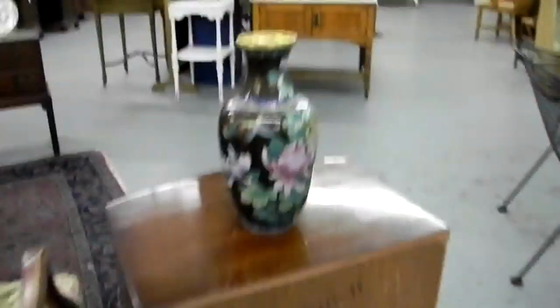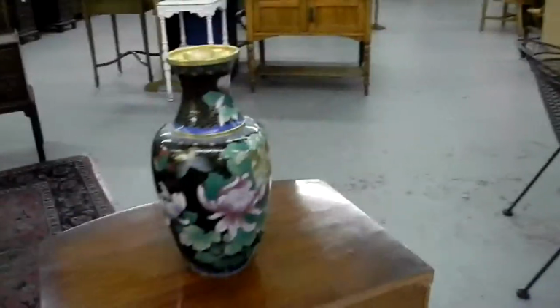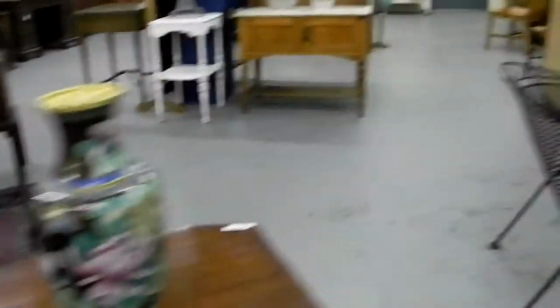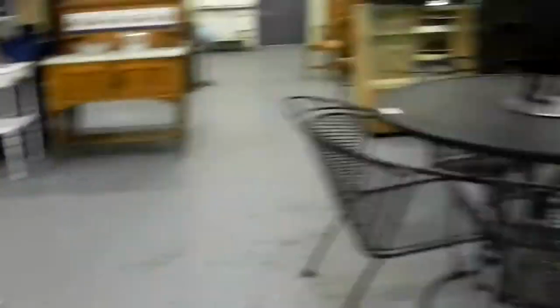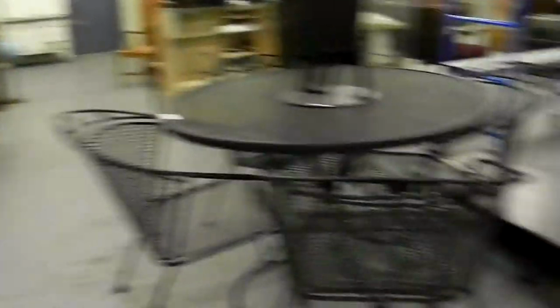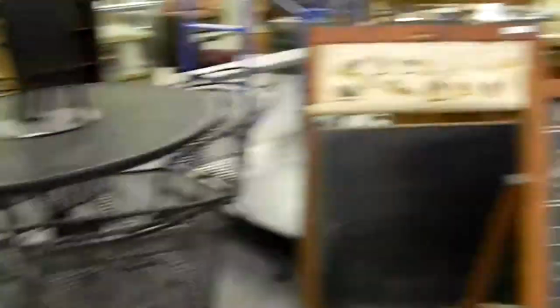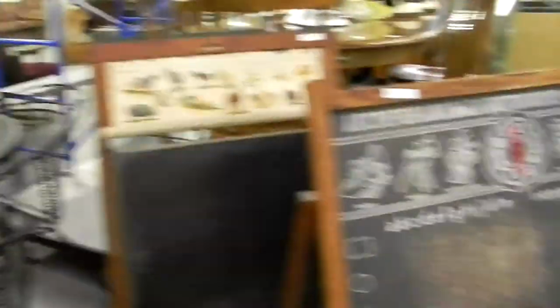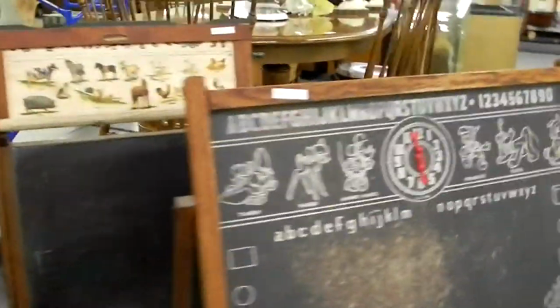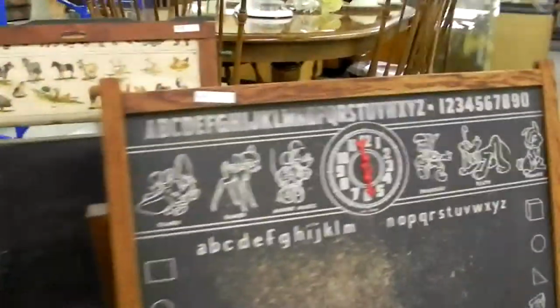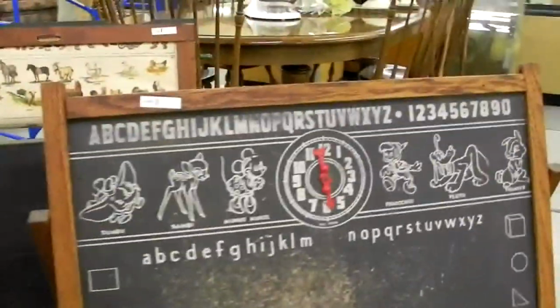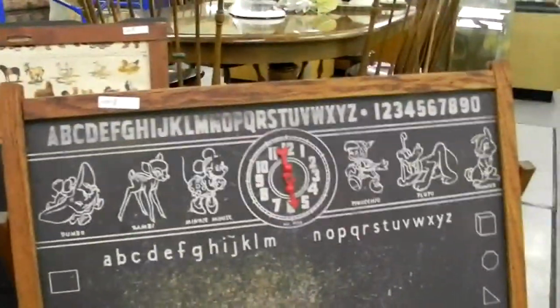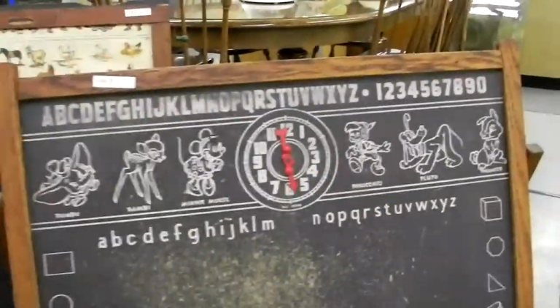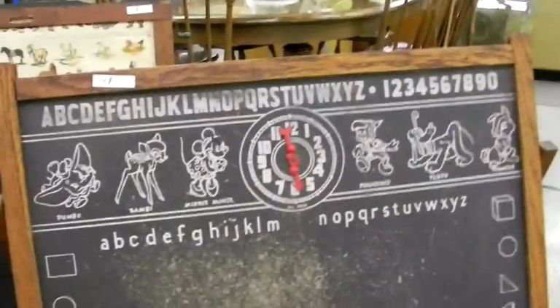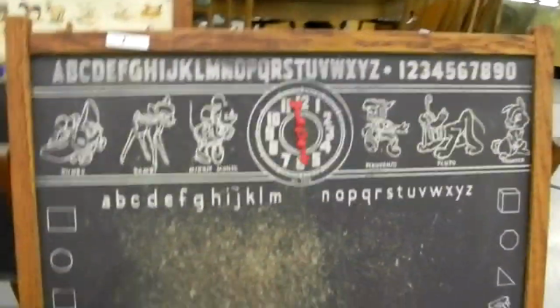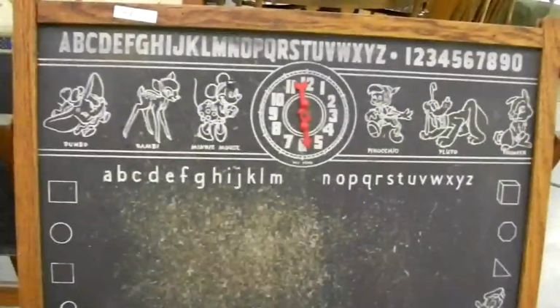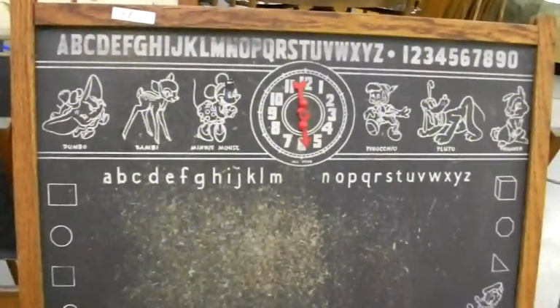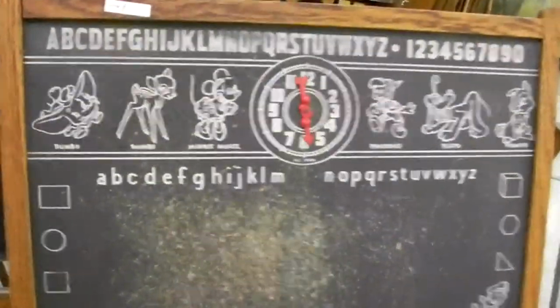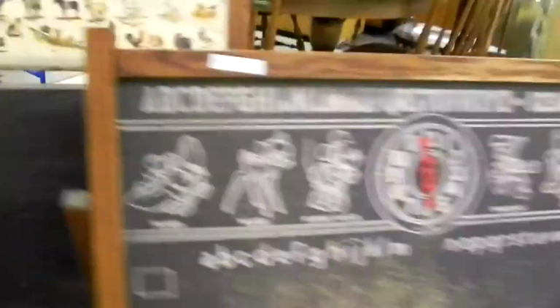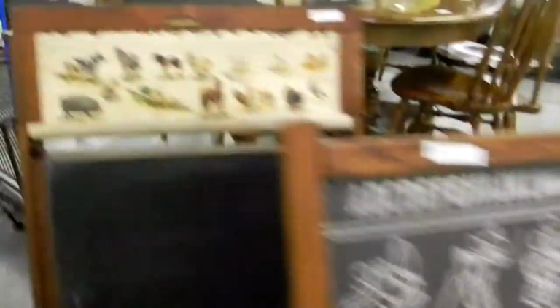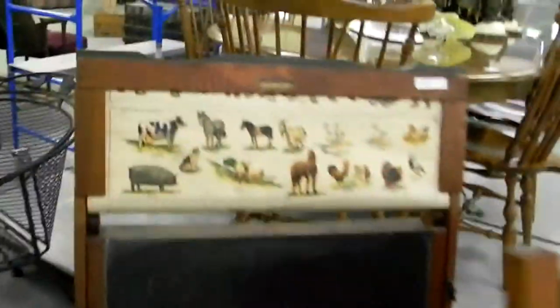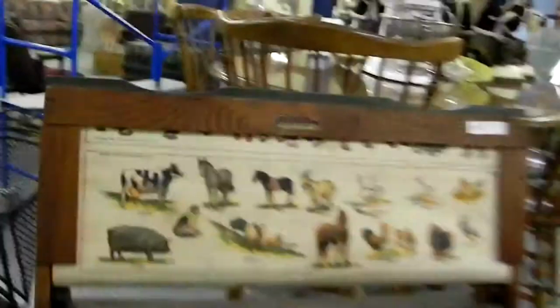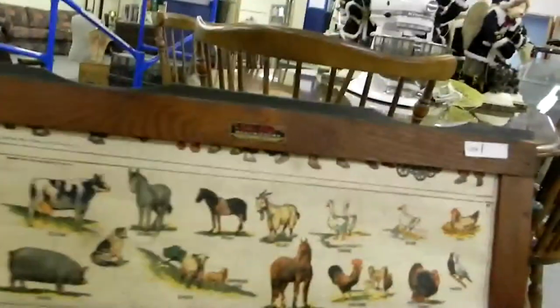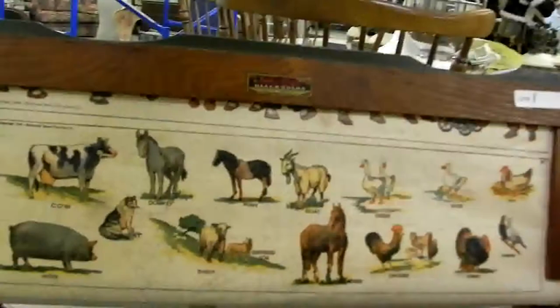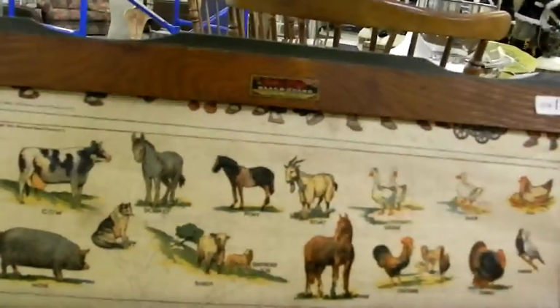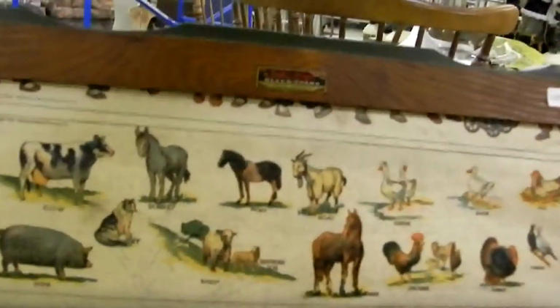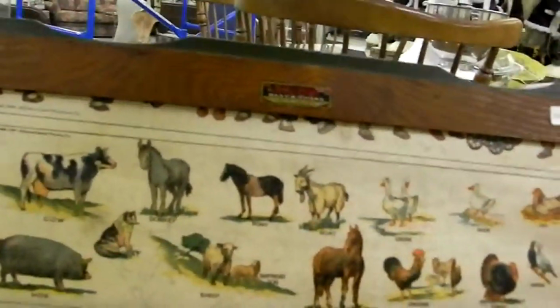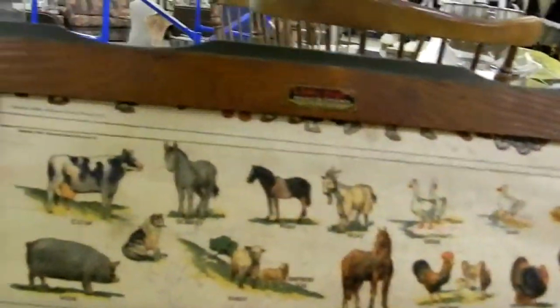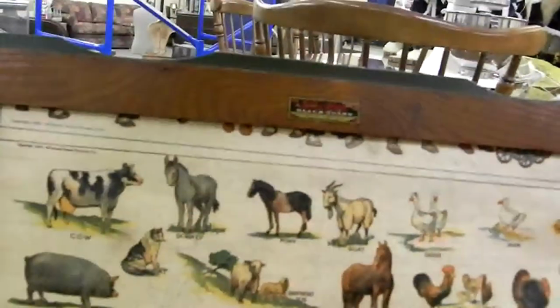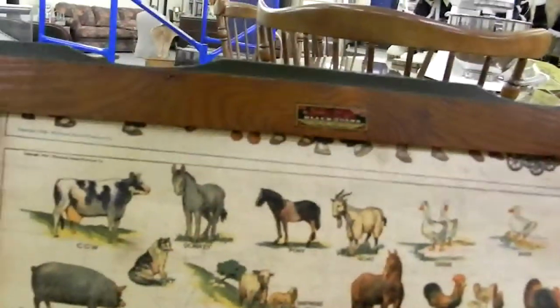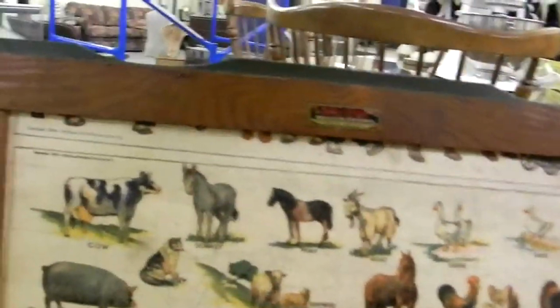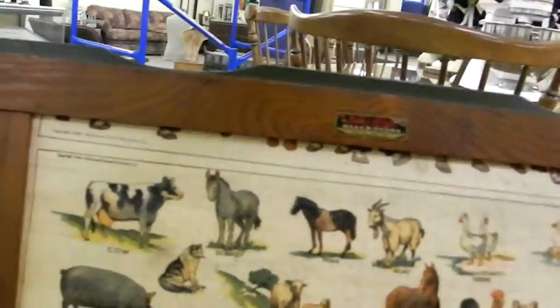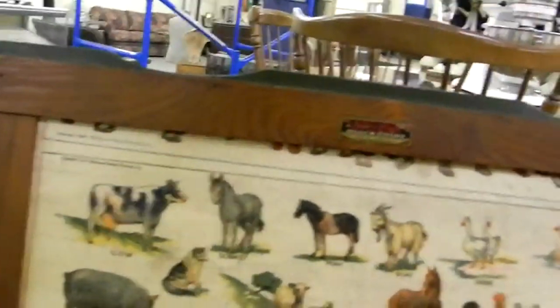Some of the cloisonné — these are cool. This is a Mickey Mouse, Walt Disney Productions chalkboard. And then this is one of those little copper pieces — 1938.